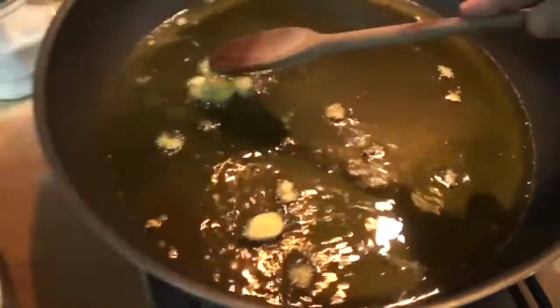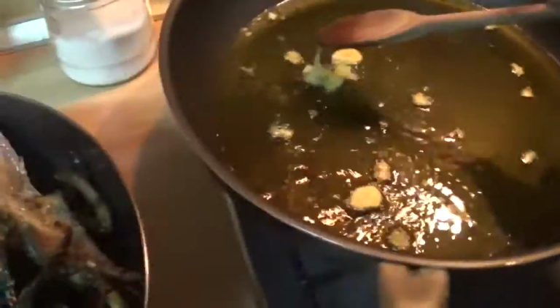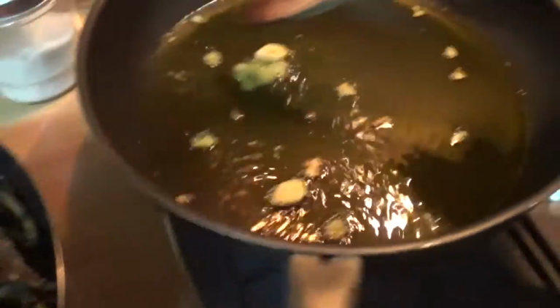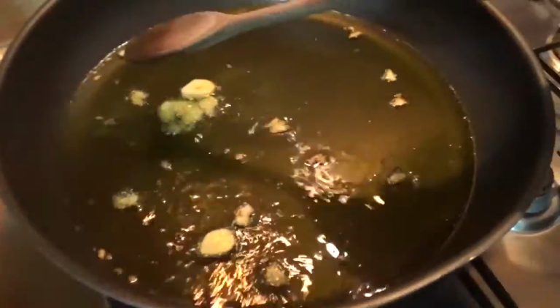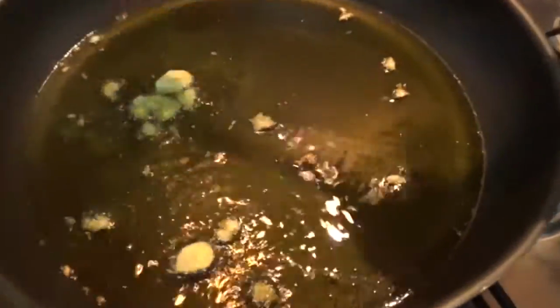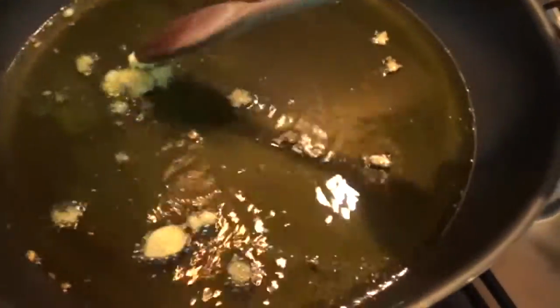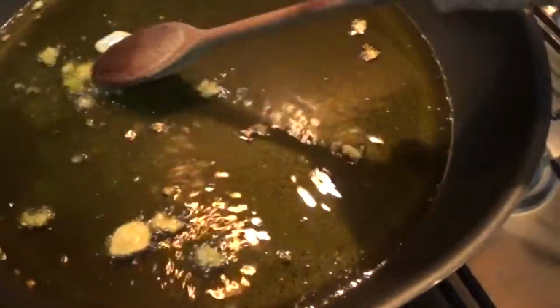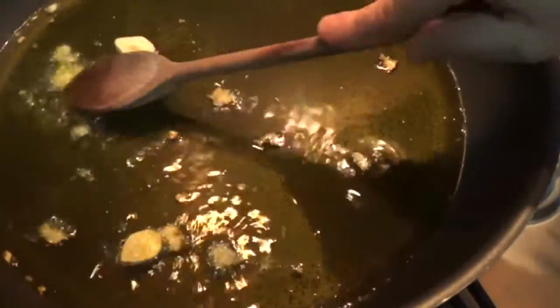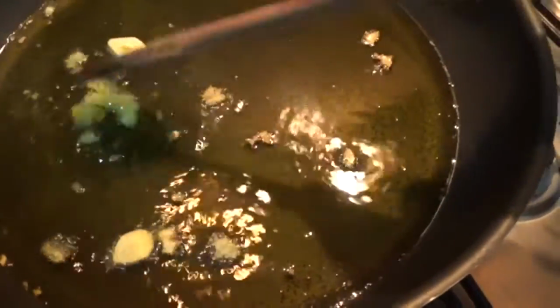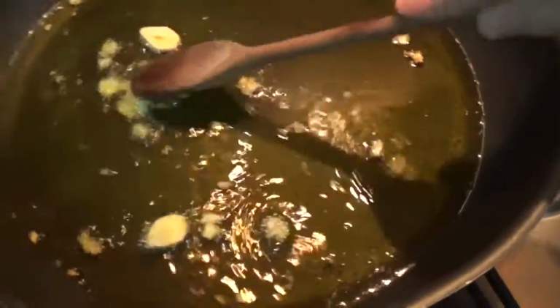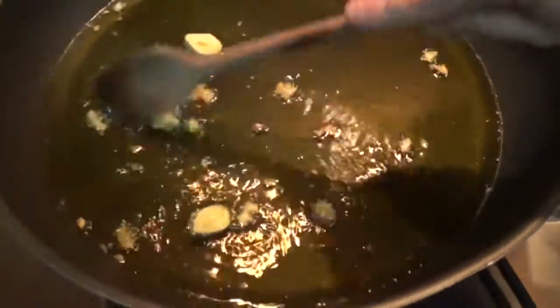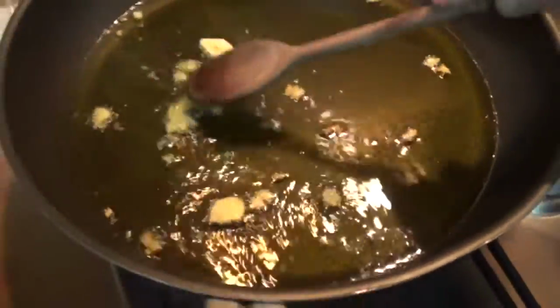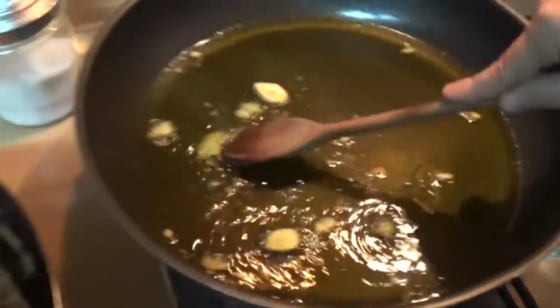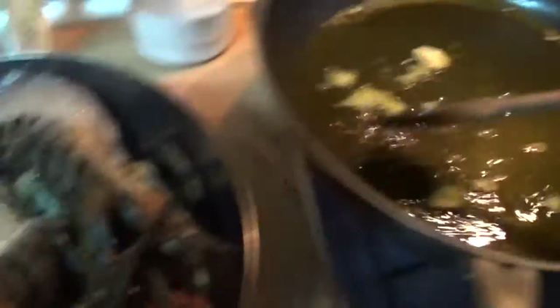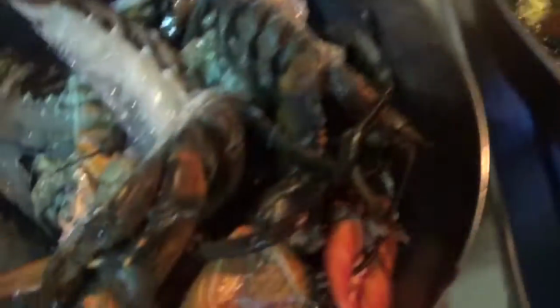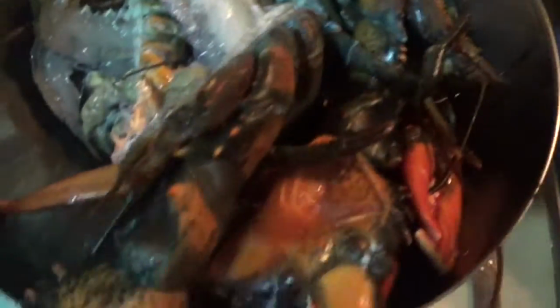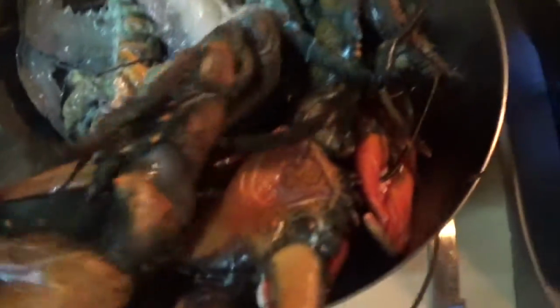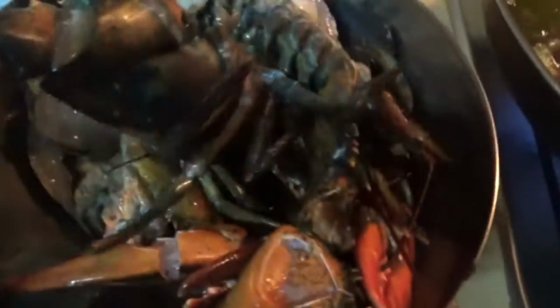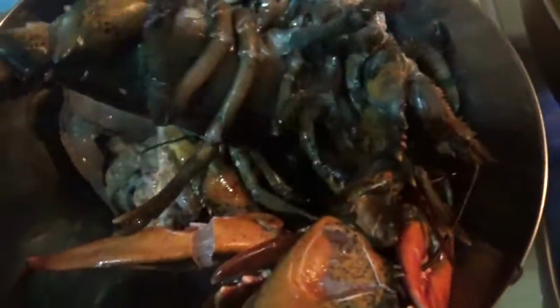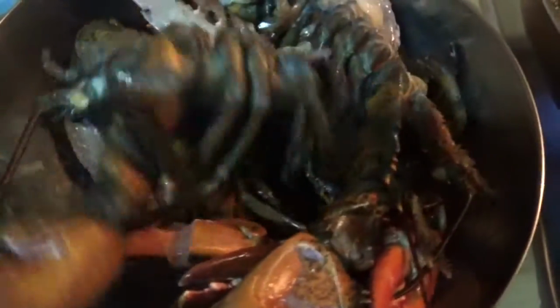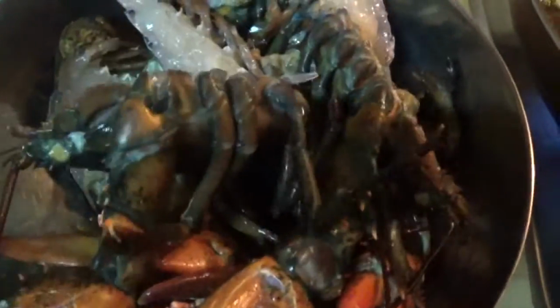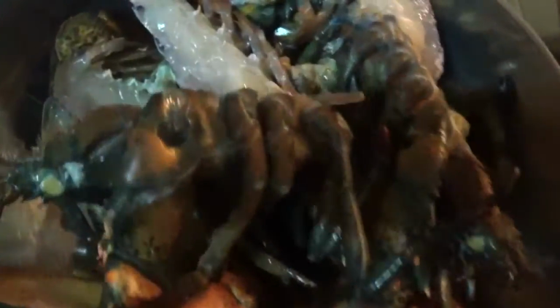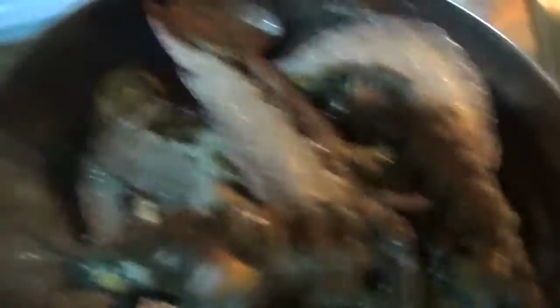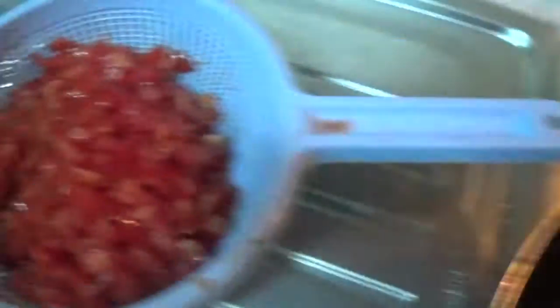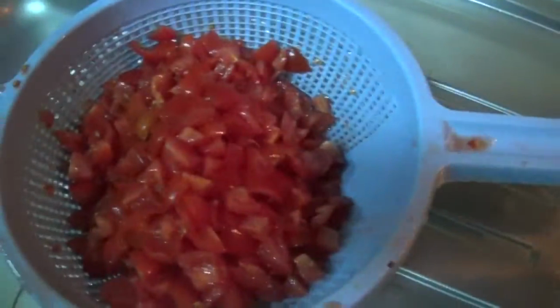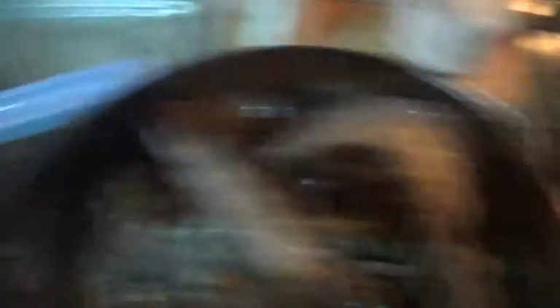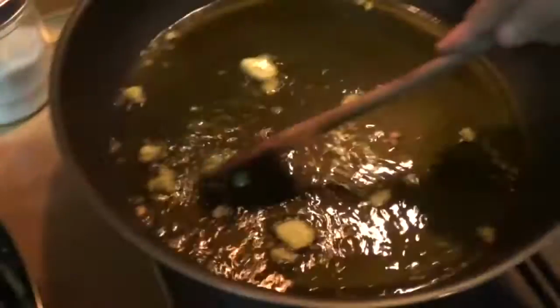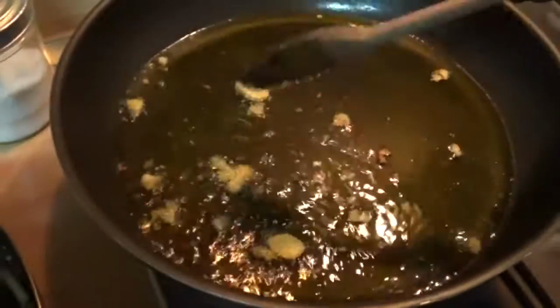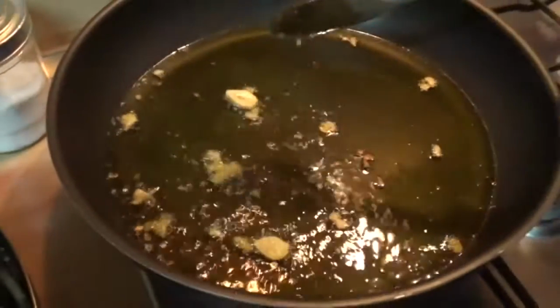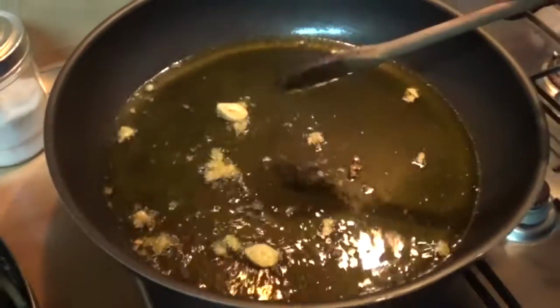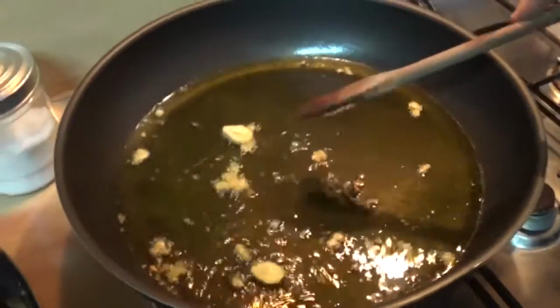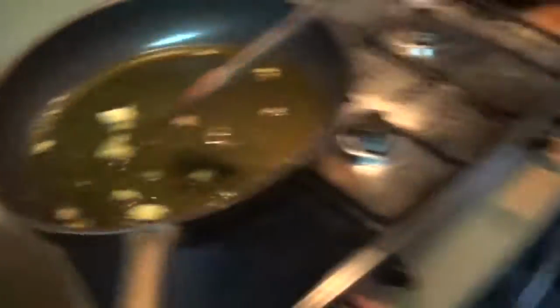Two and a half kilos of gnocchi. So it's going to be all the family, you know. This is fresh — everything is fresh. Let's start, let's go.